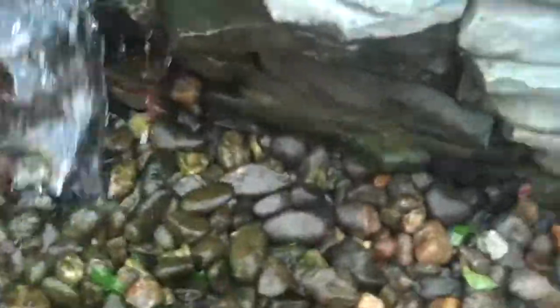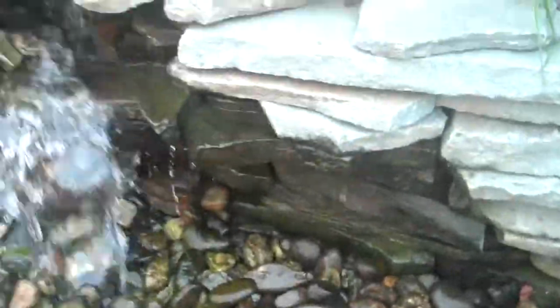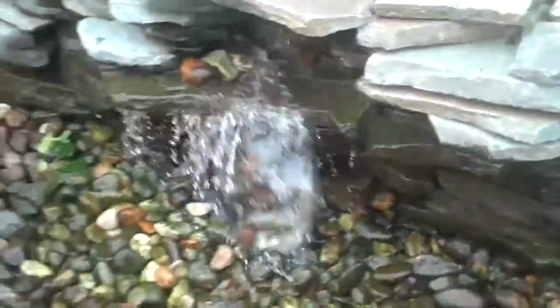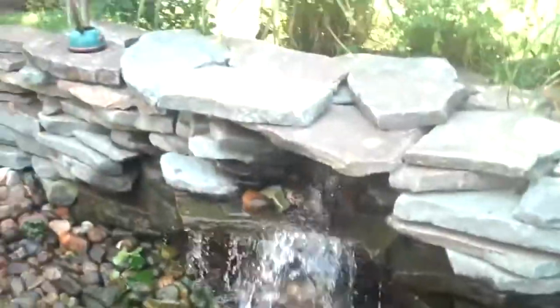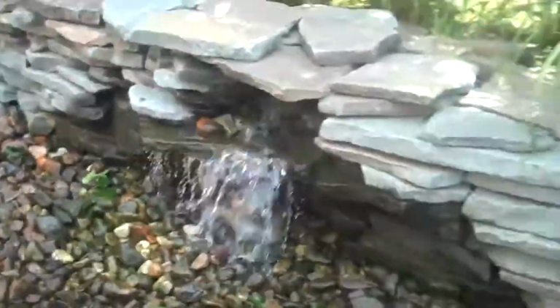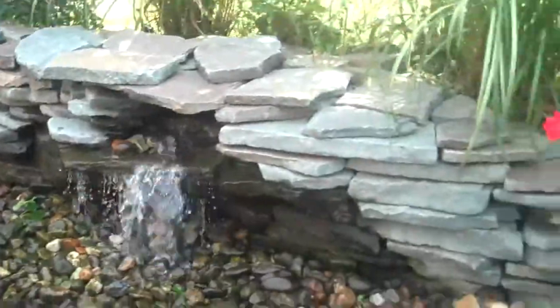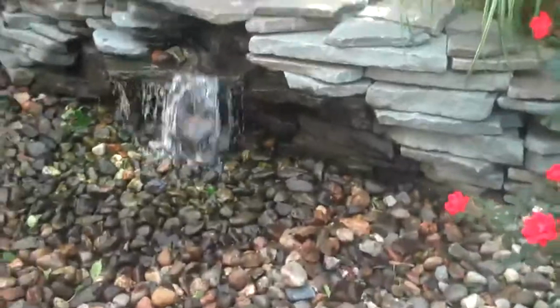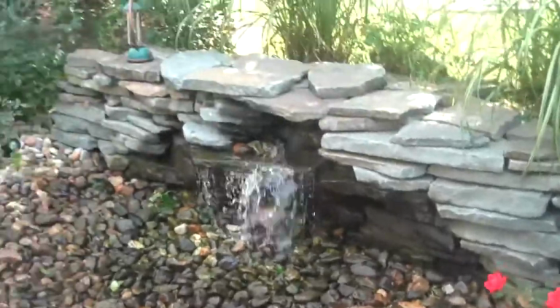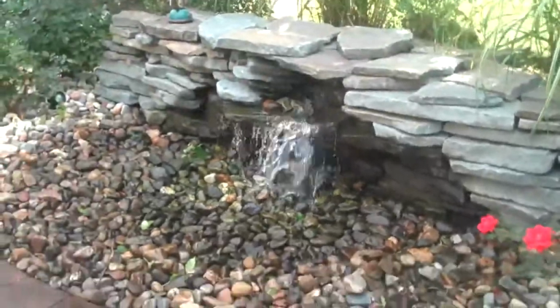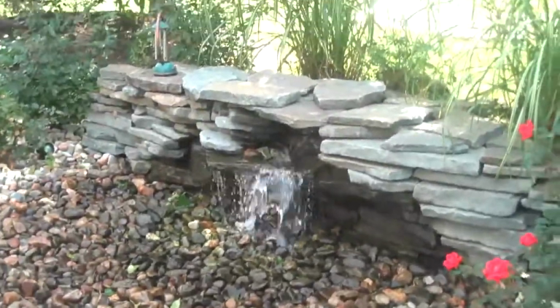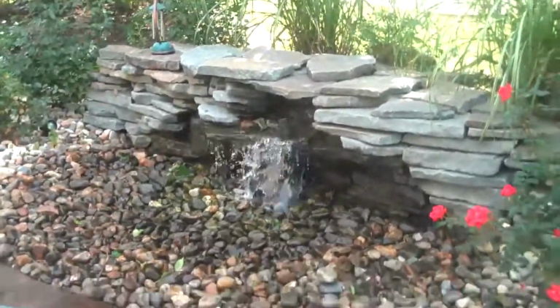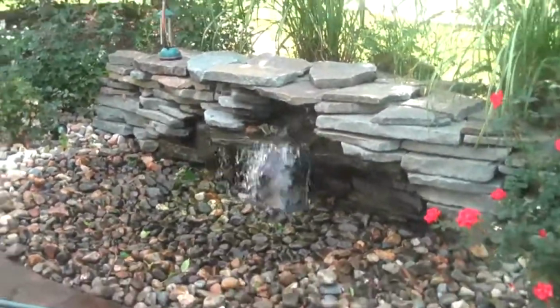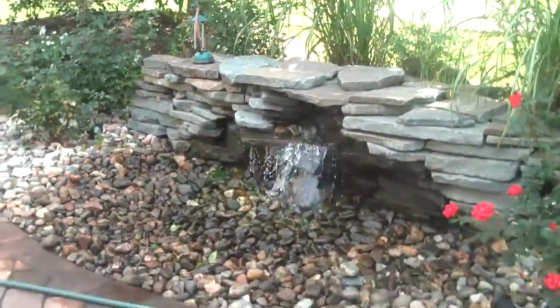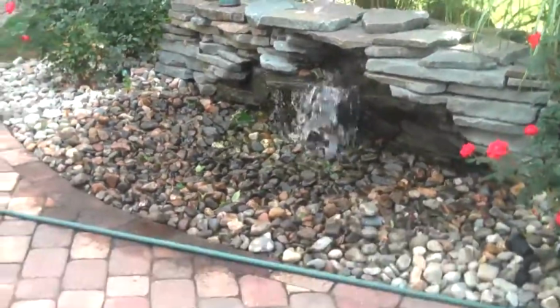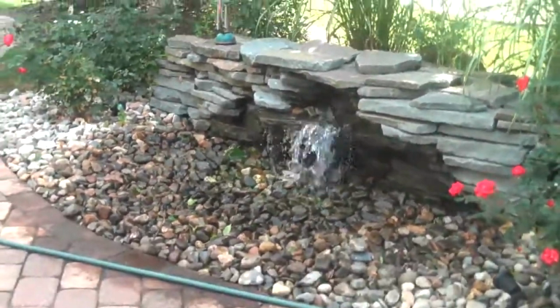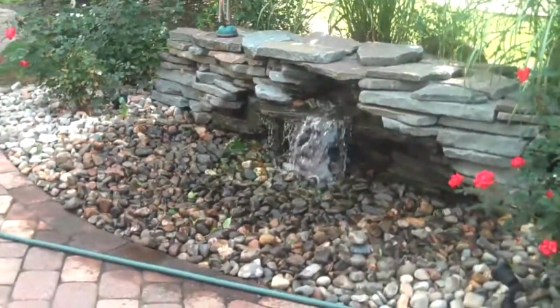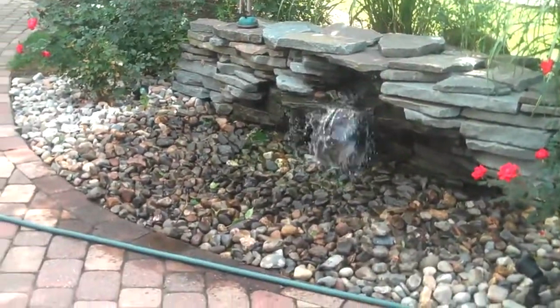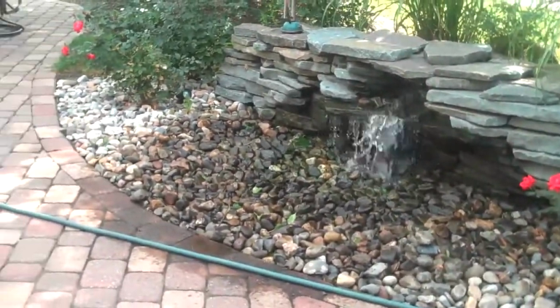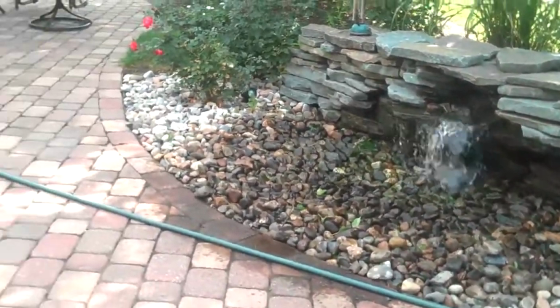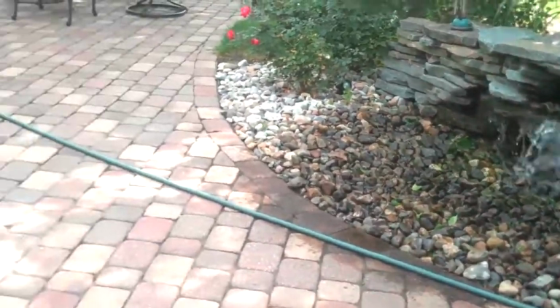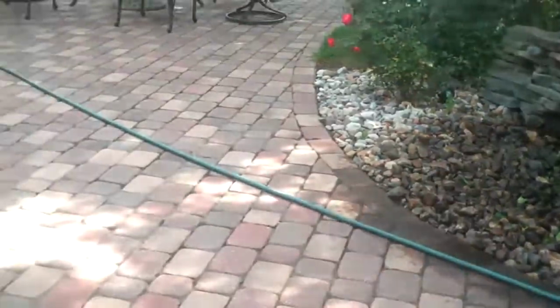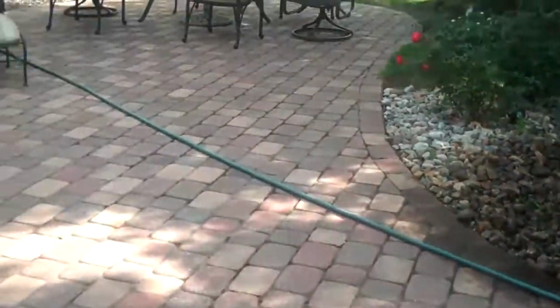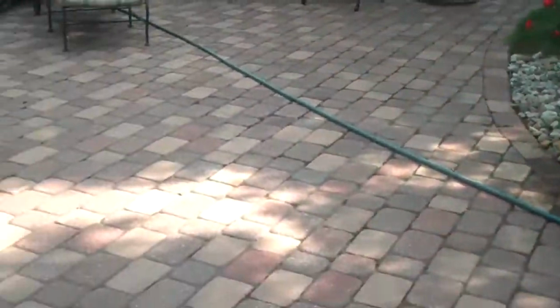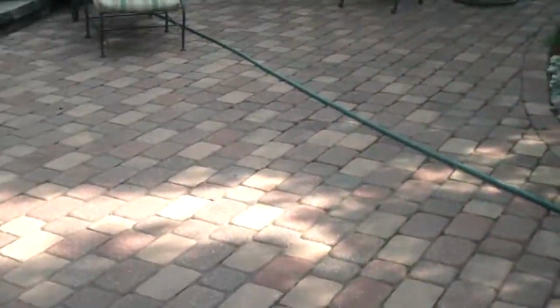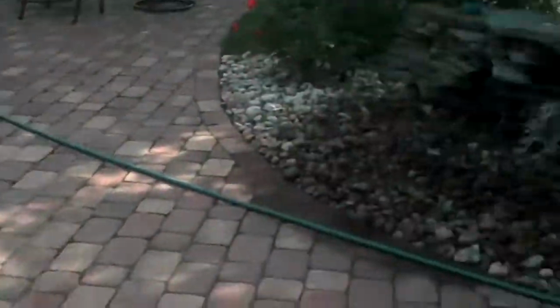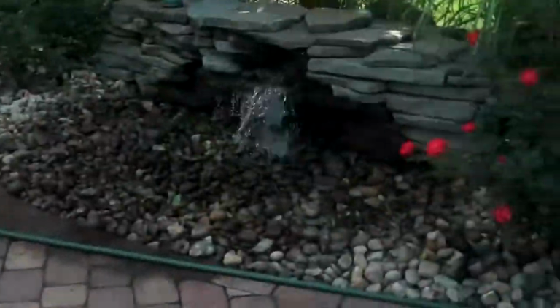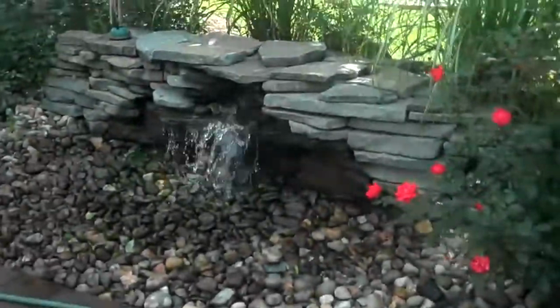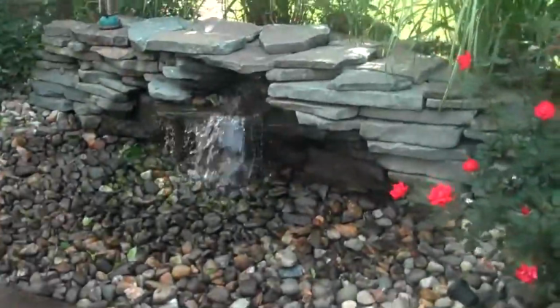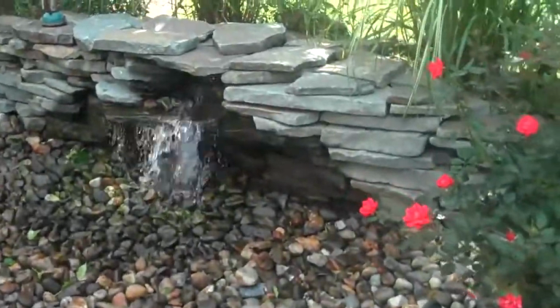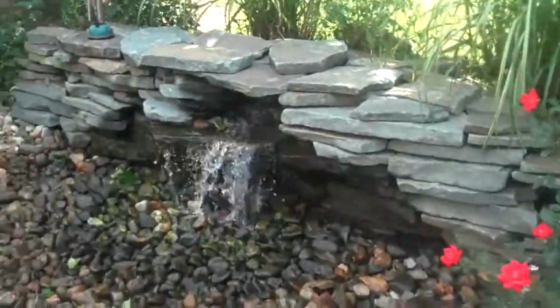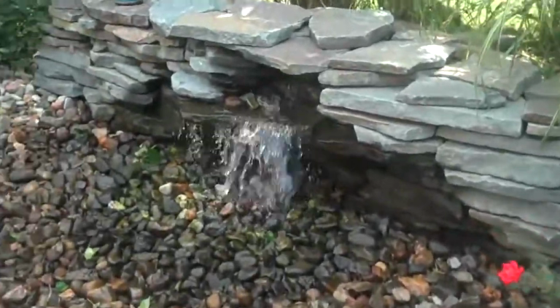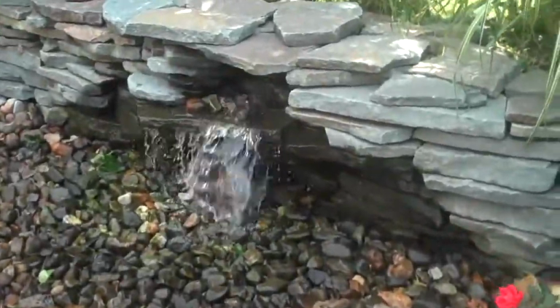Pretty cost effective to put in. It's just a really nice look and it accents a lot of the hardscaping features that Chris Orser Landscaping puts in.